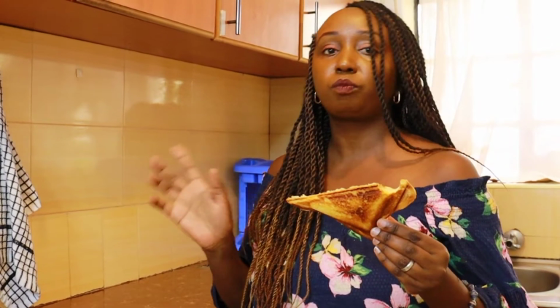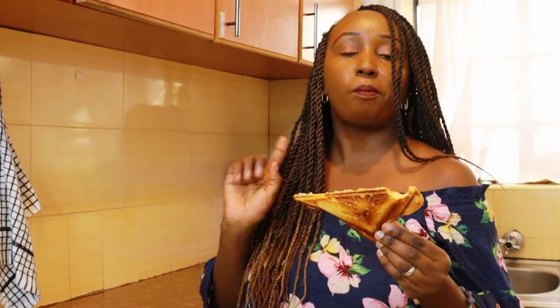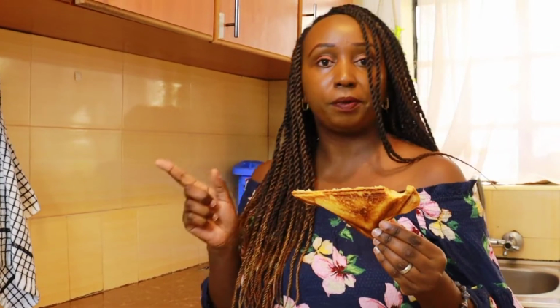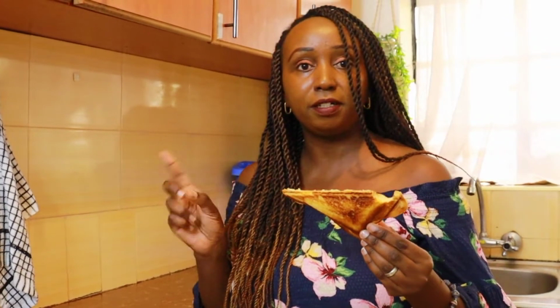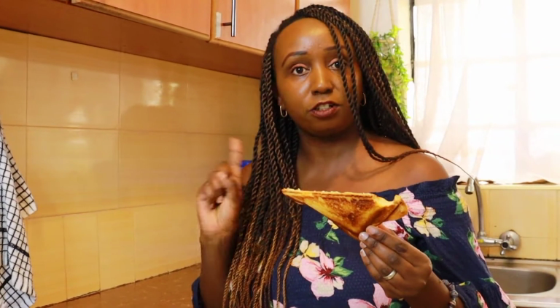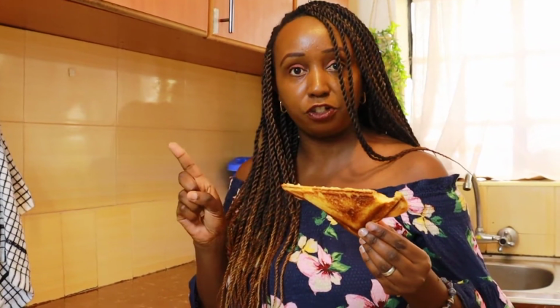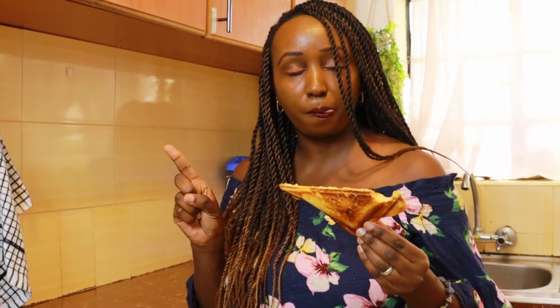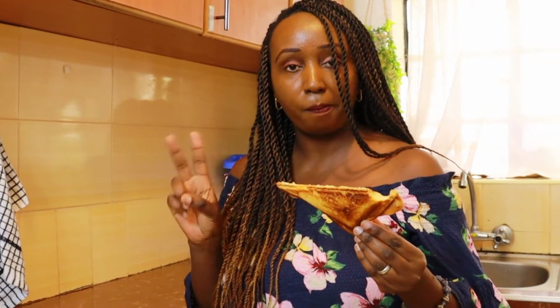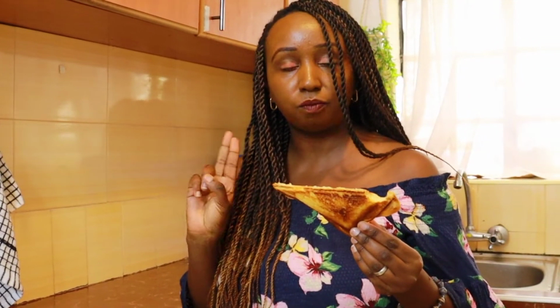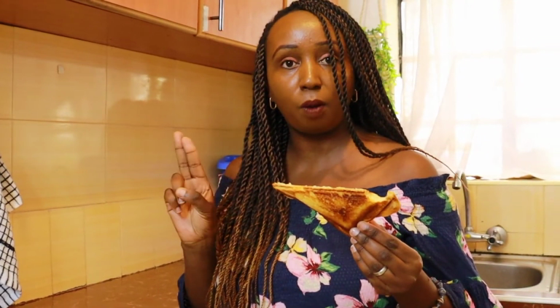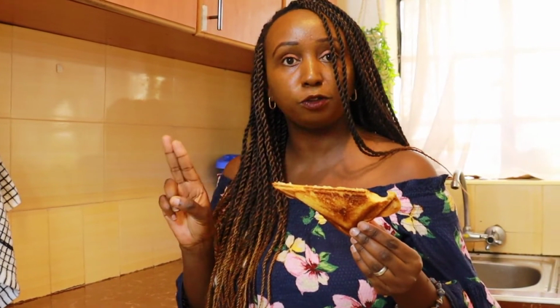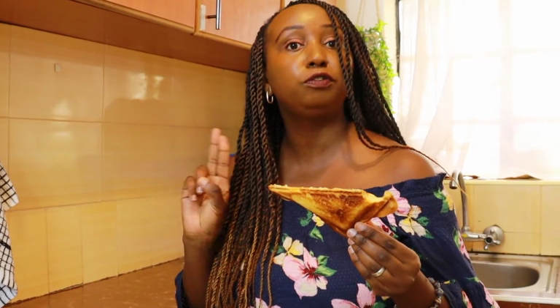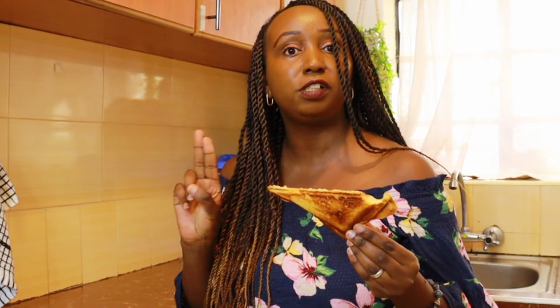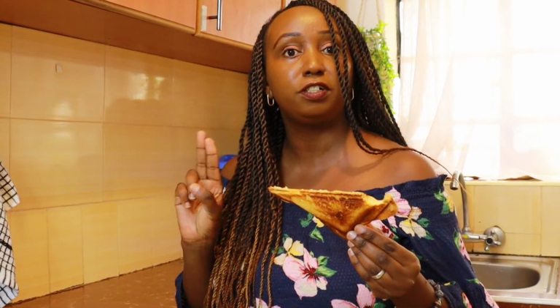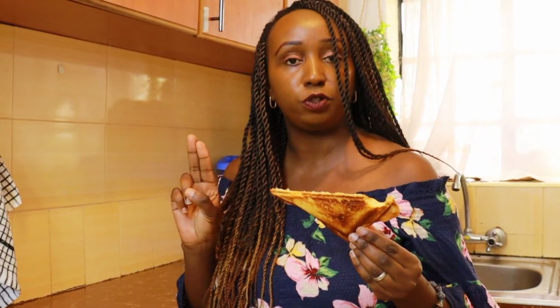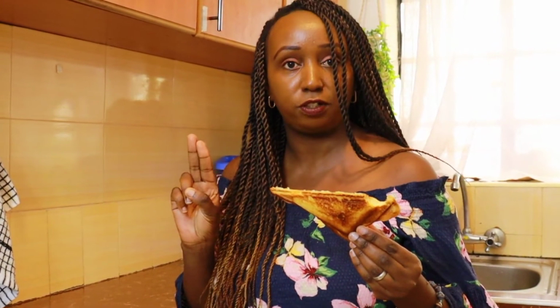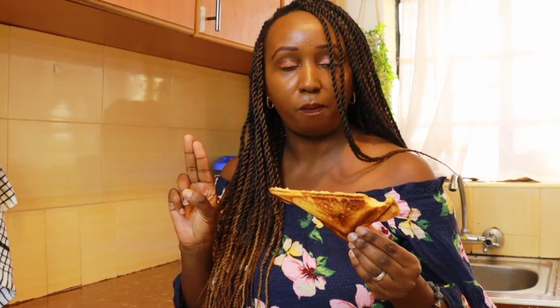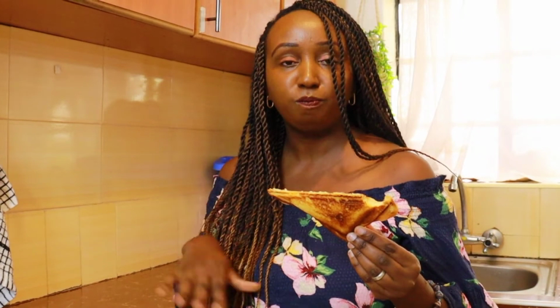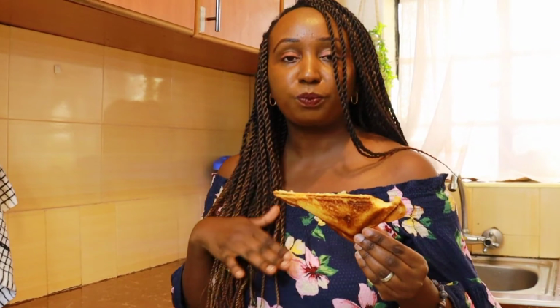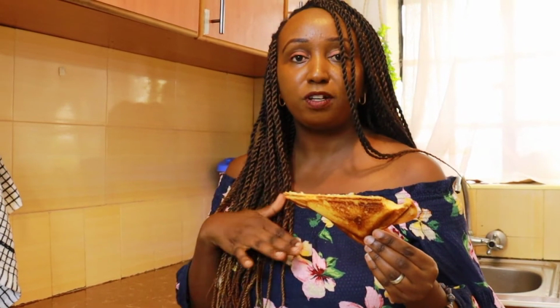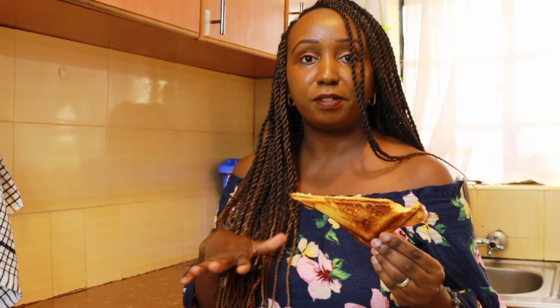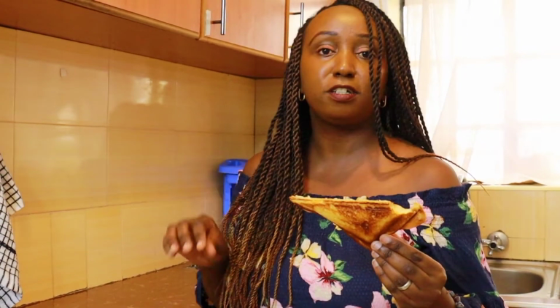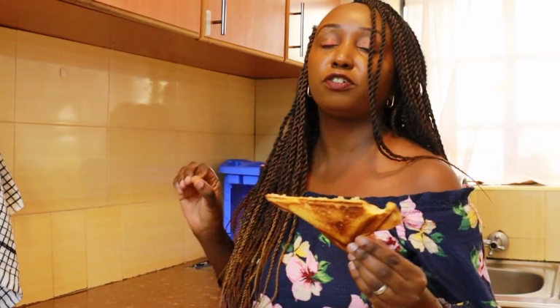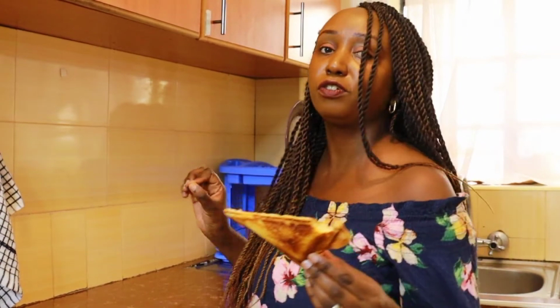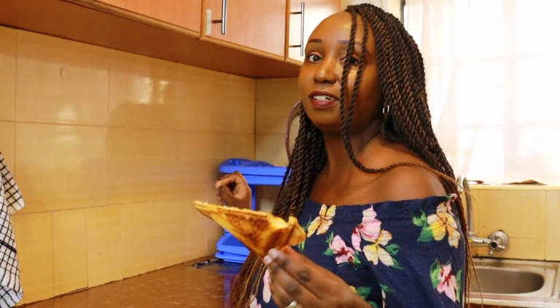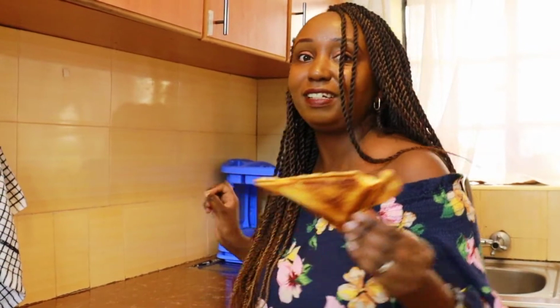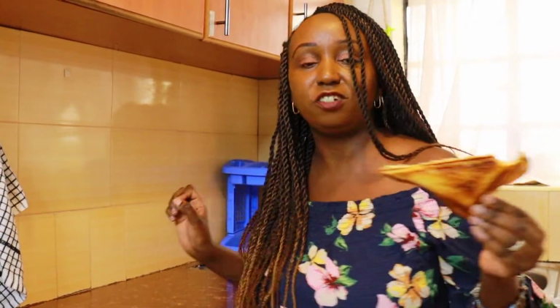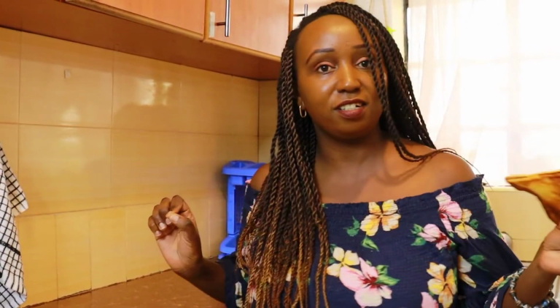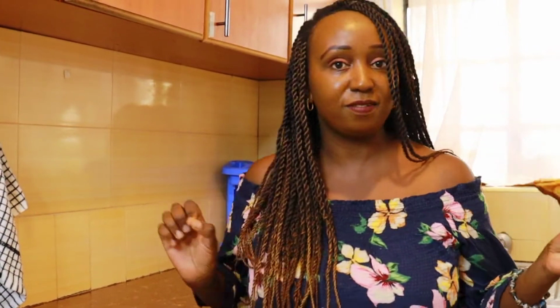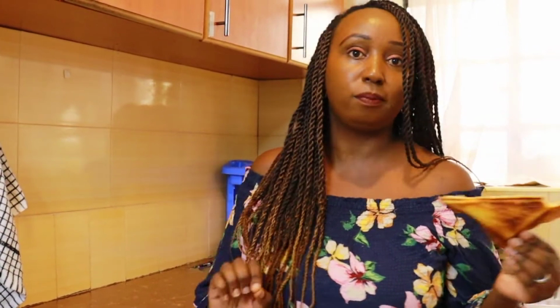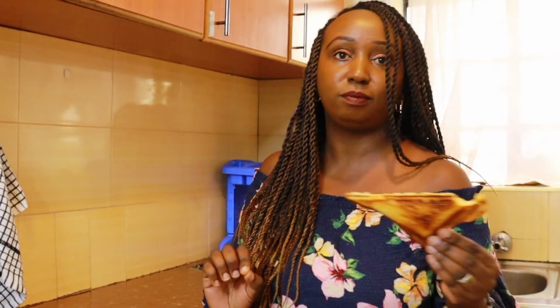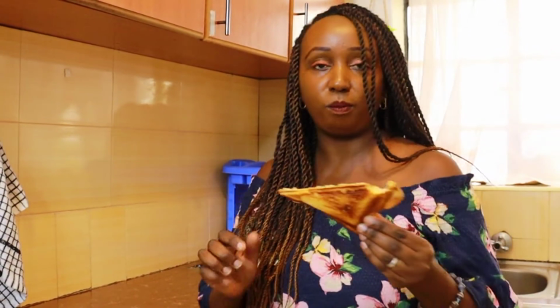Number one: crunchy! Number two: very, very sweet! Number three: this is so, so delicious!